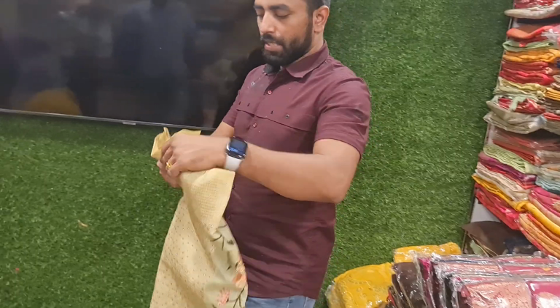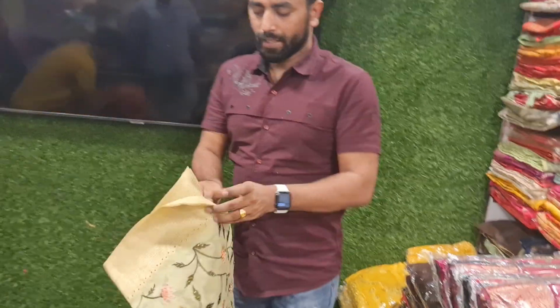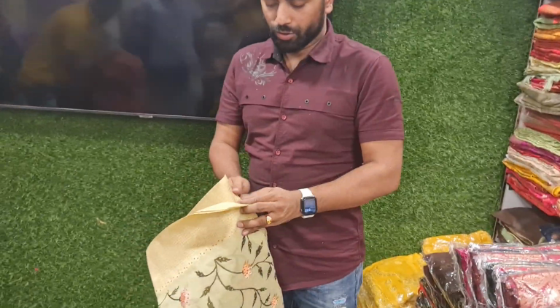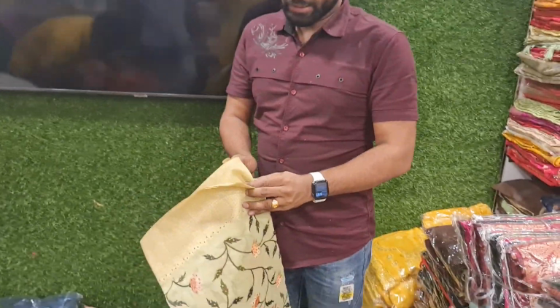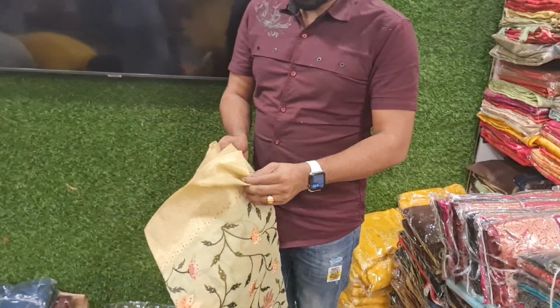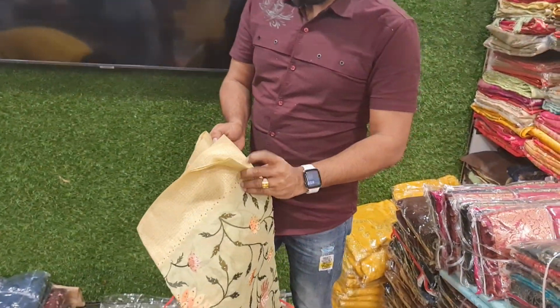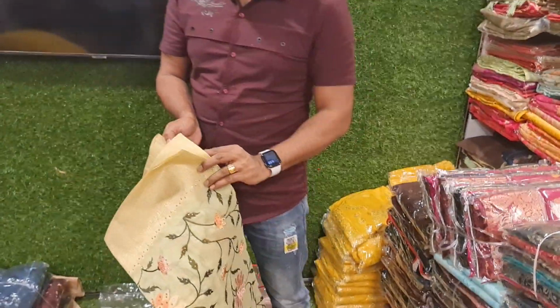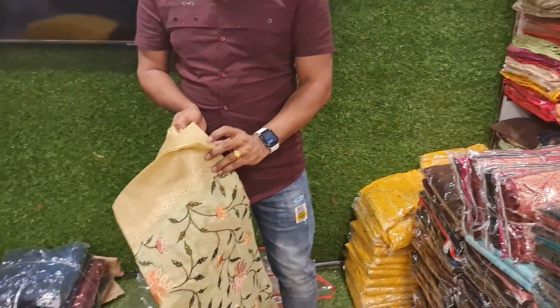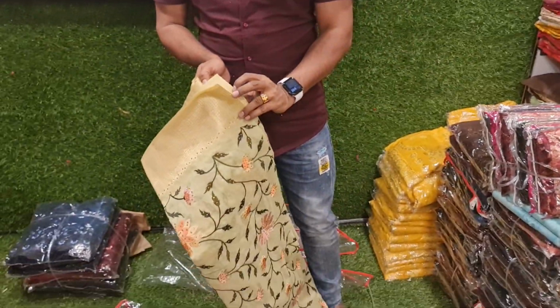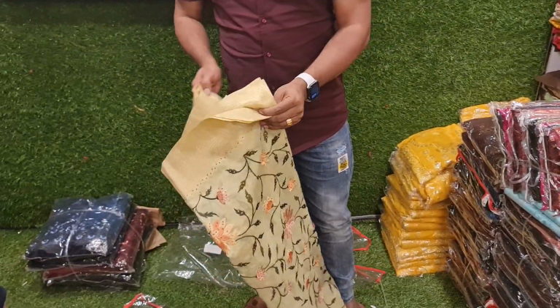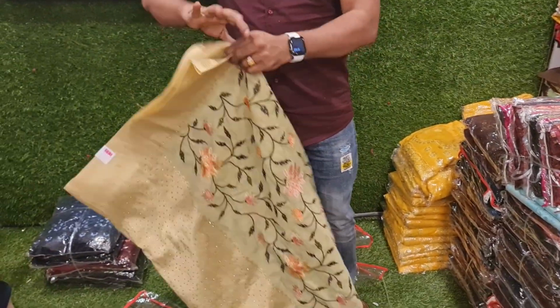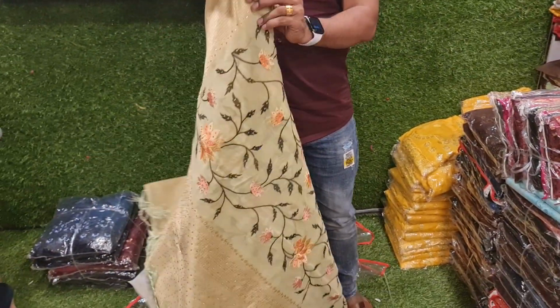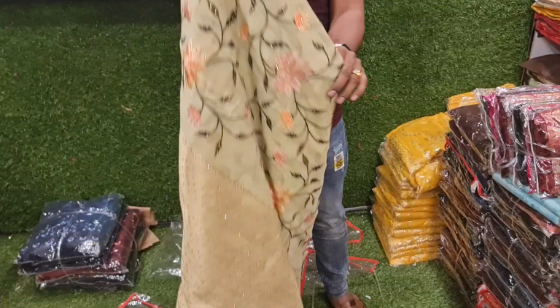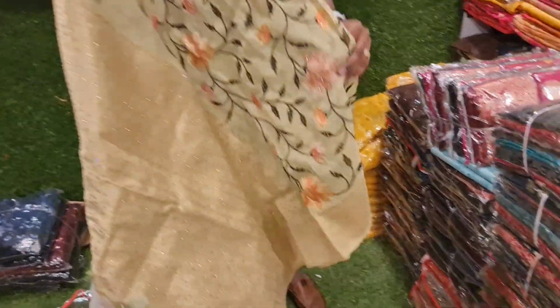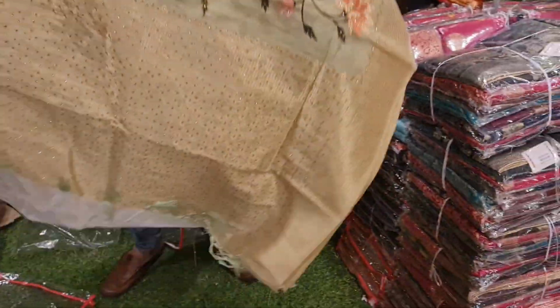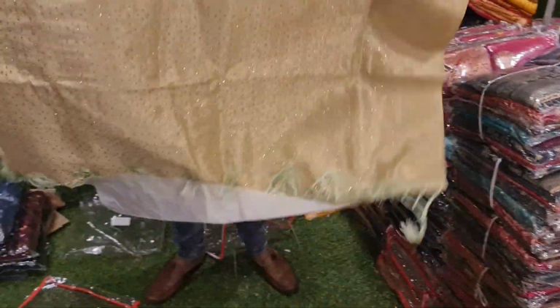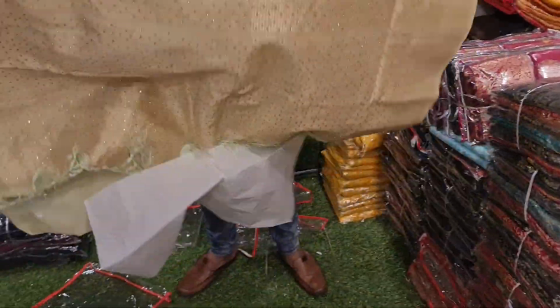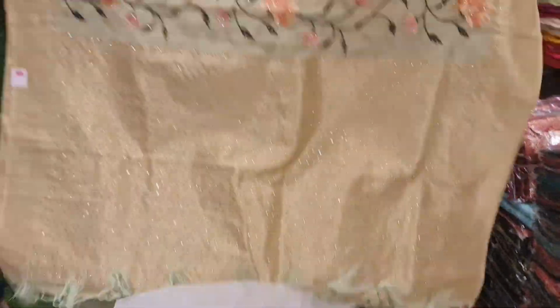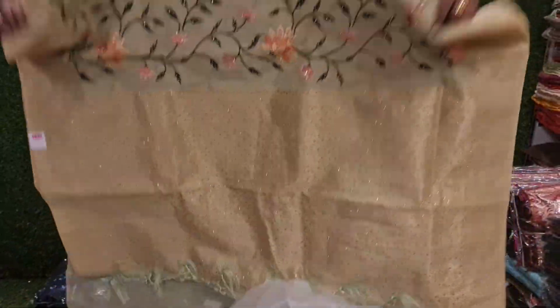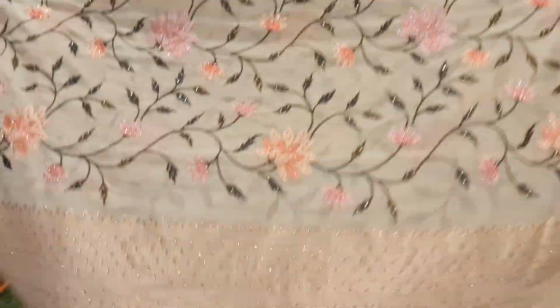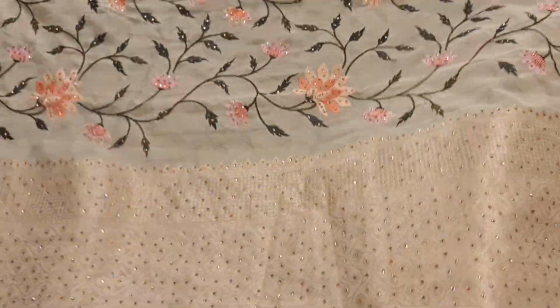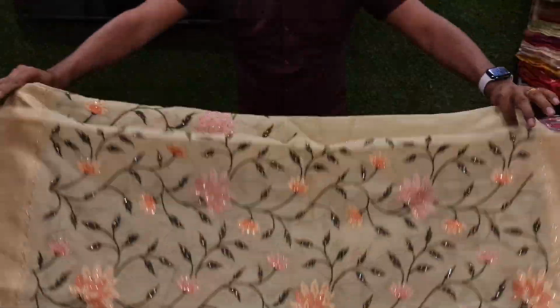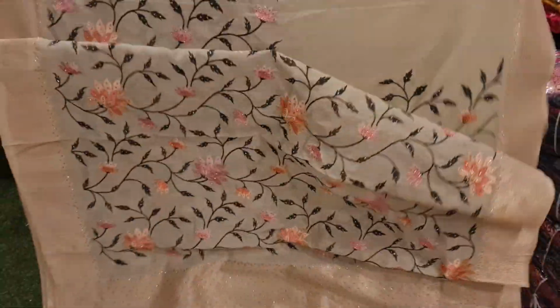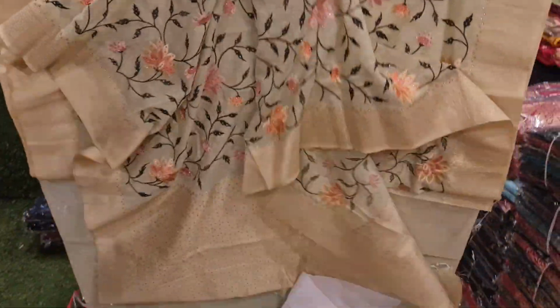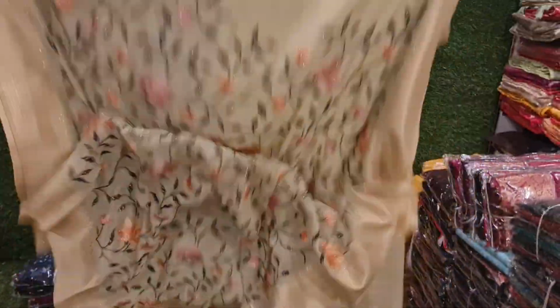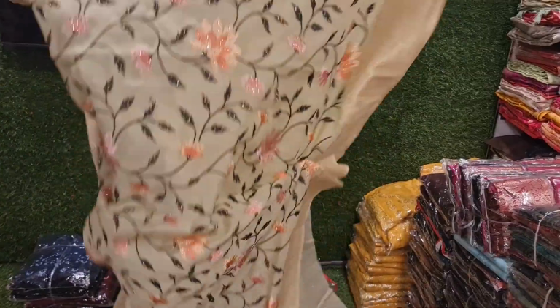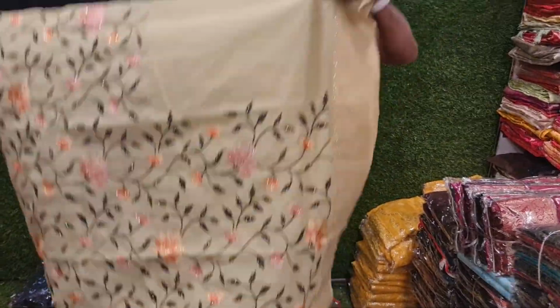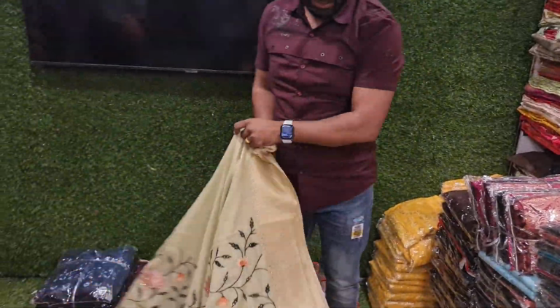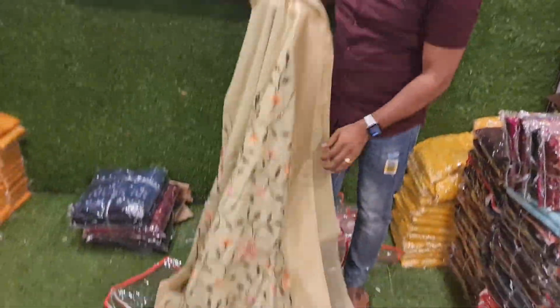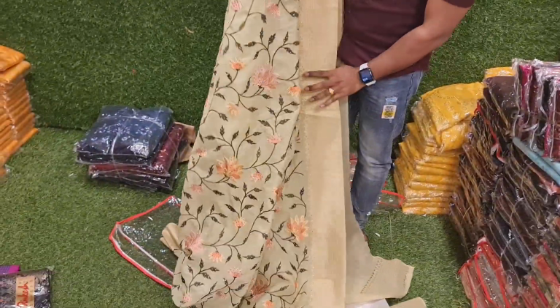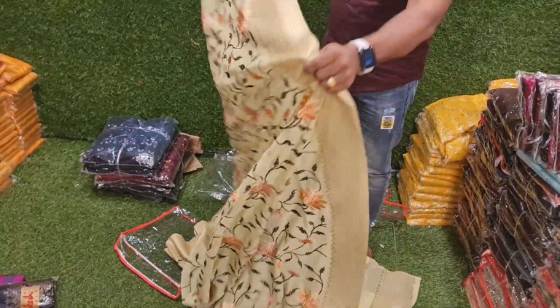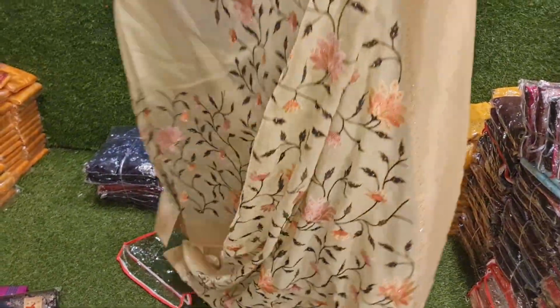Assalamu alaikum. Today we have a few items — we call it organic cotton. This is the best collection. We have stonework as well, and we have some lettuce.